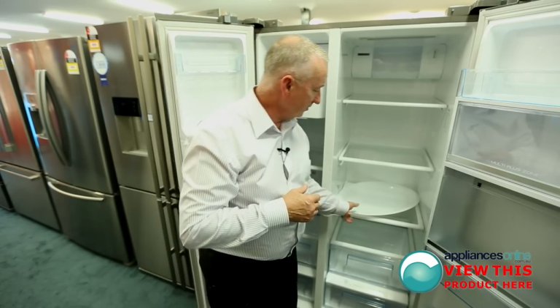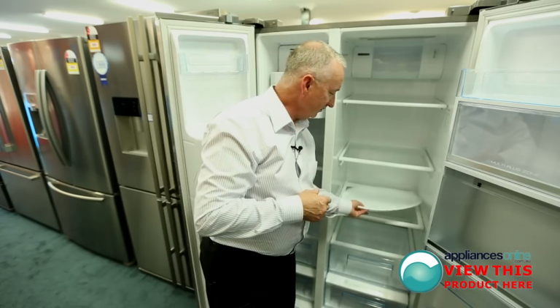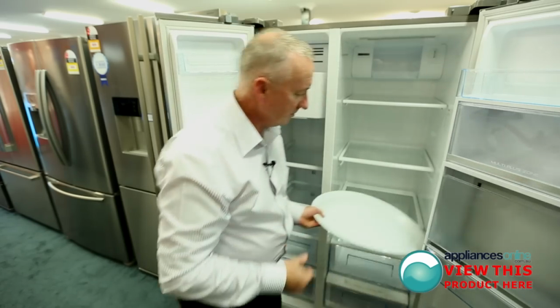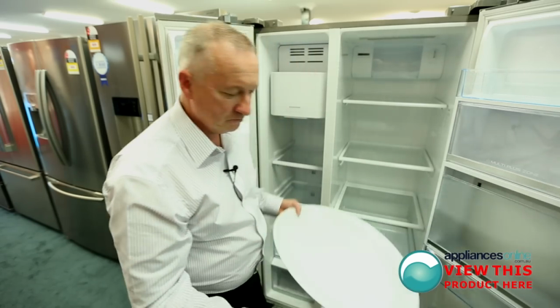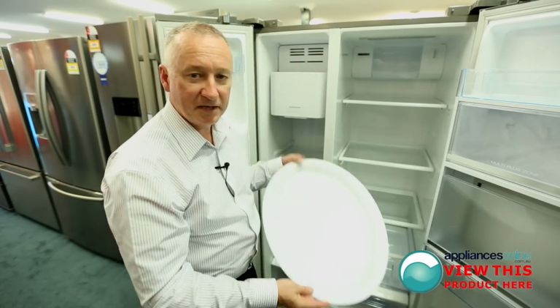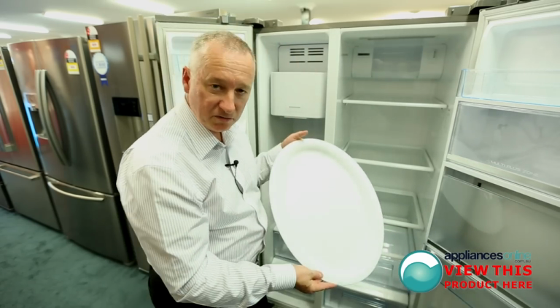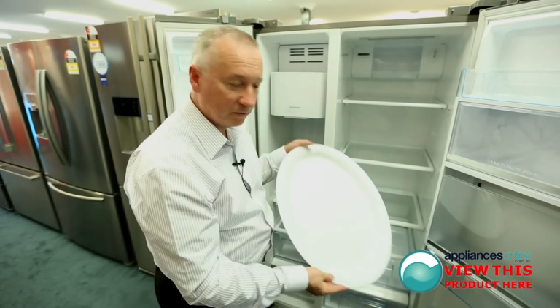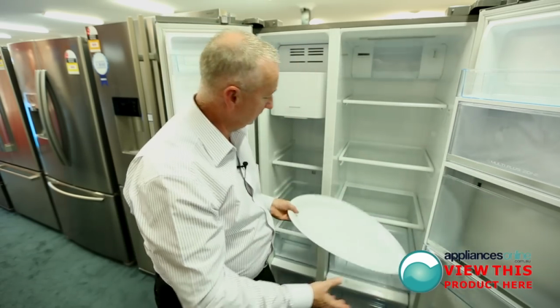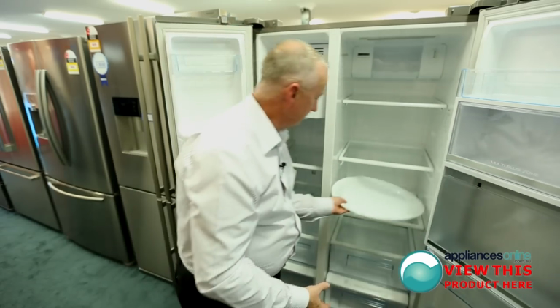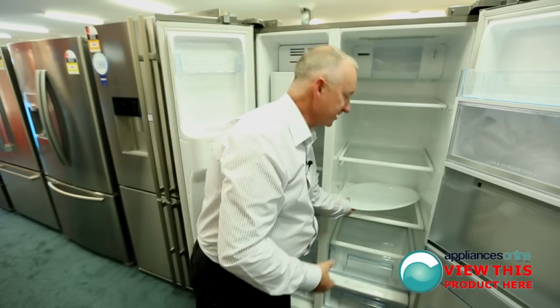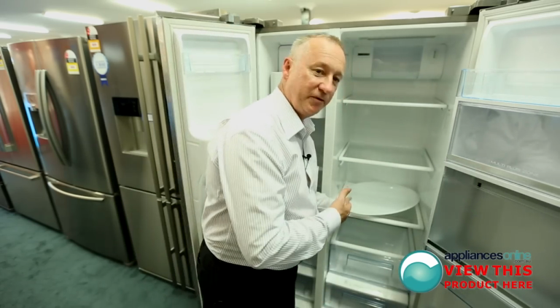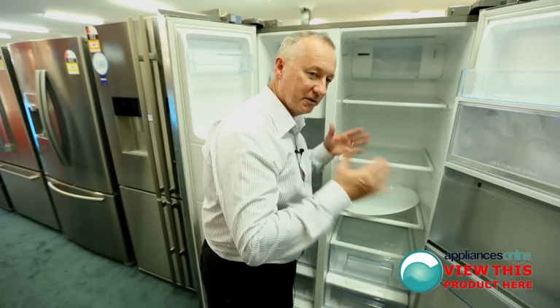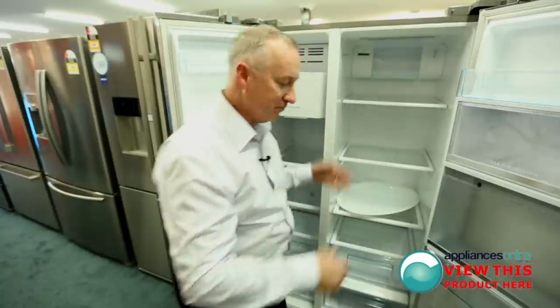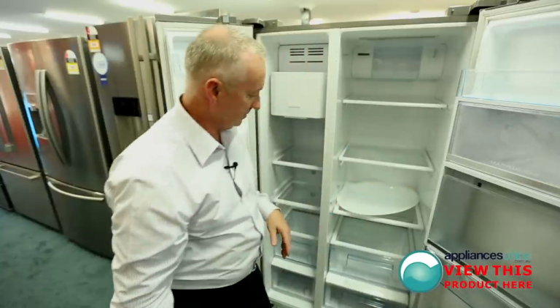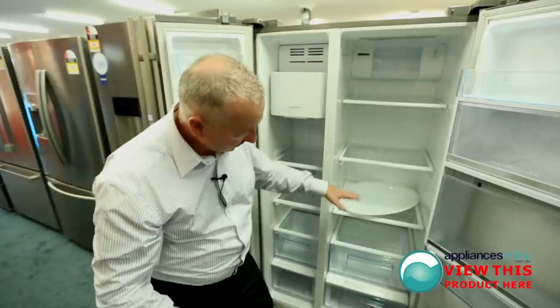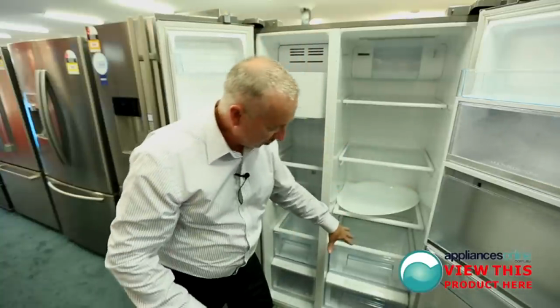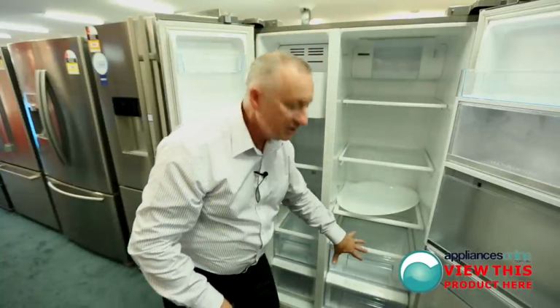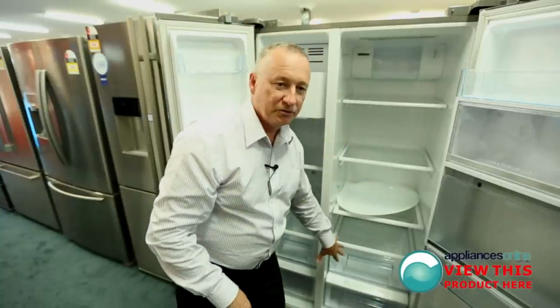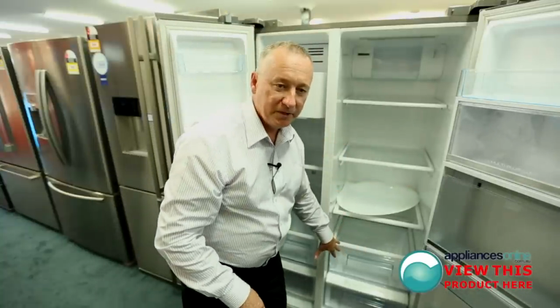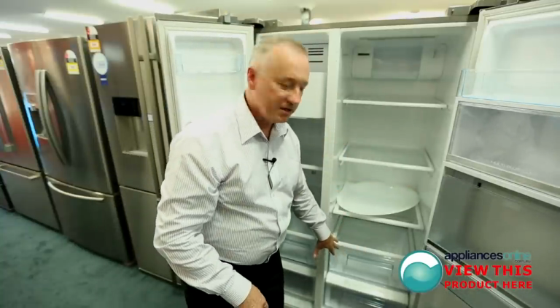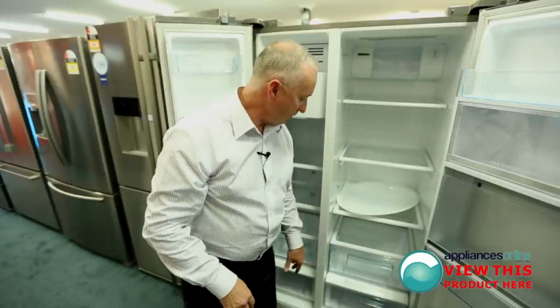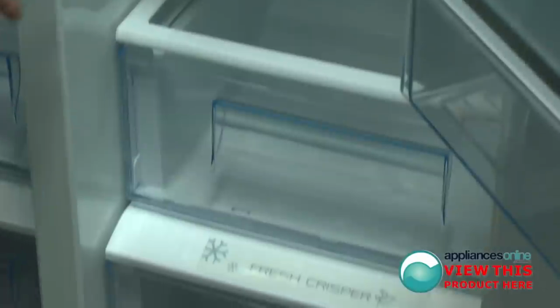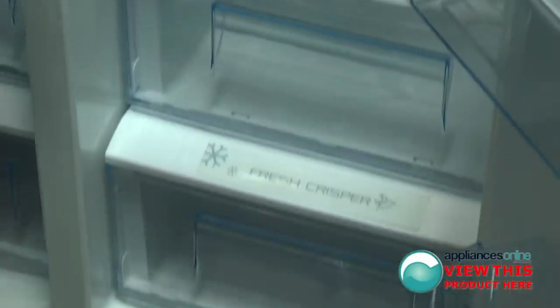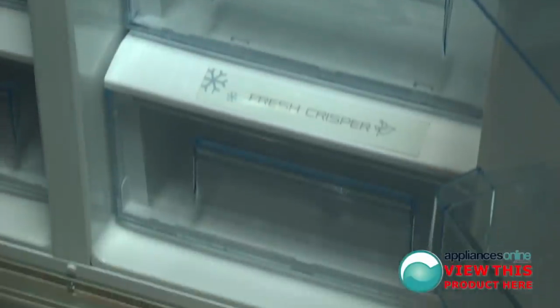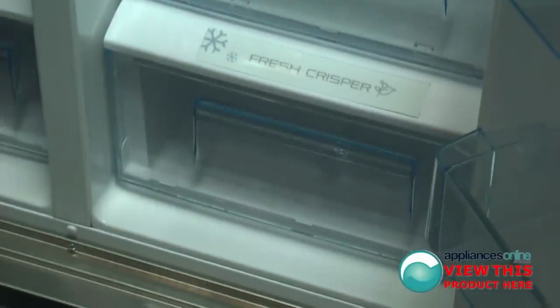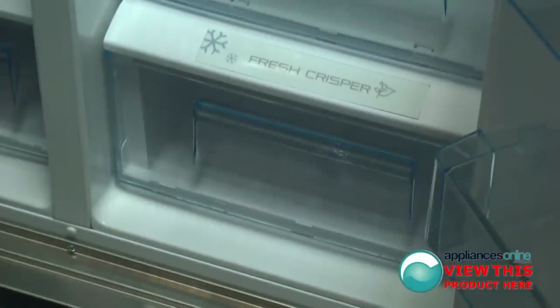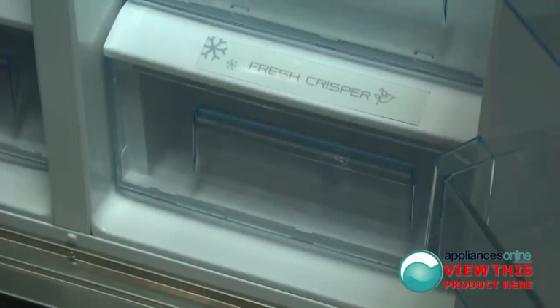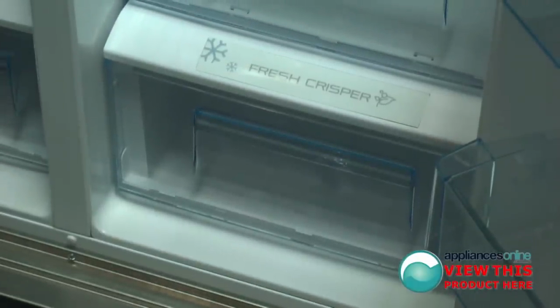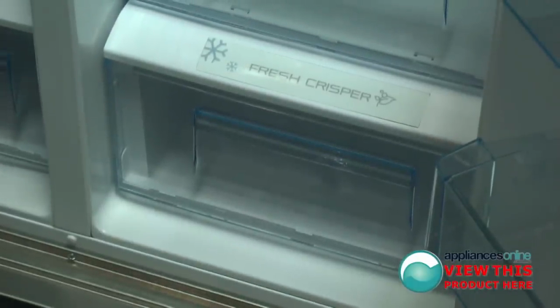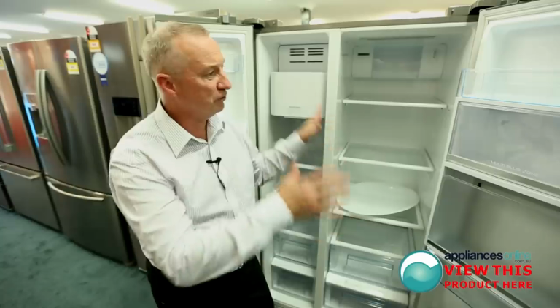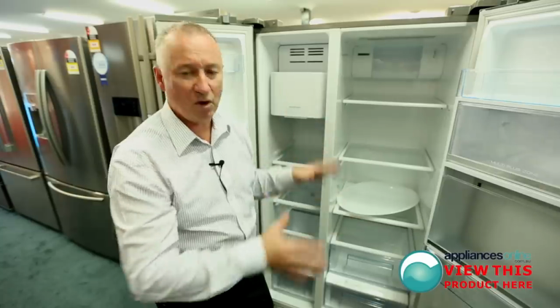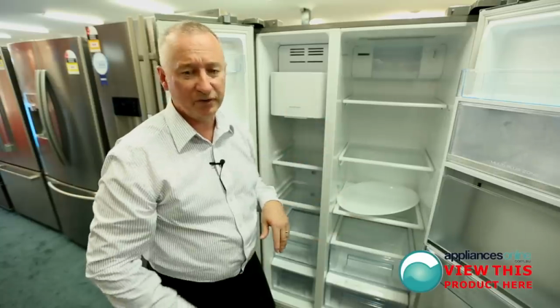Look at that — big platters, not a problem. It's a Smeg fridge, it'll take big platters. Down the bottom you've got two deep containers as well, and that'll be for all your fruit and veg. So you've got plenty of room throughout the whole fridge.